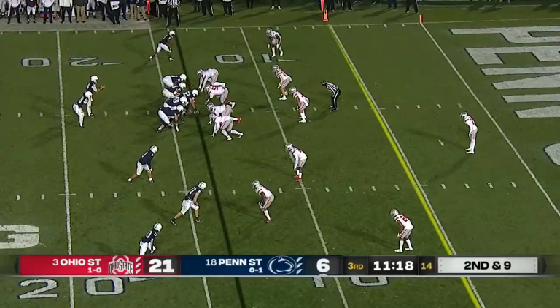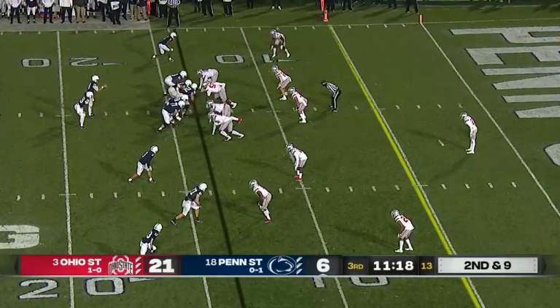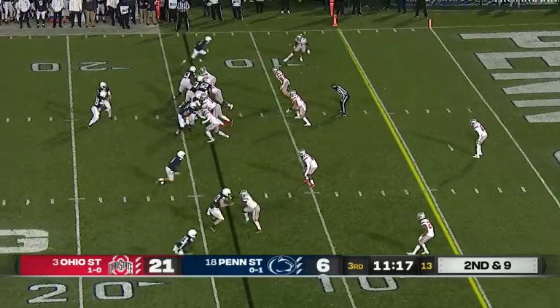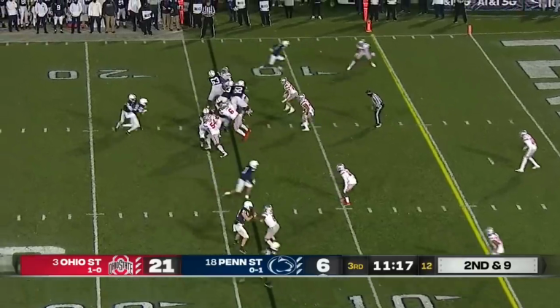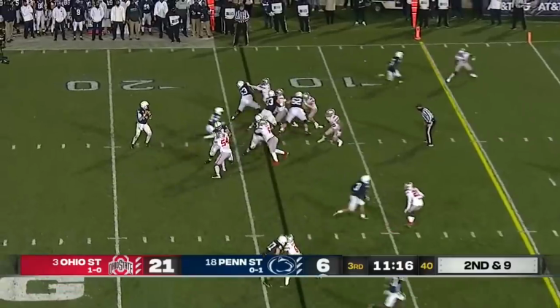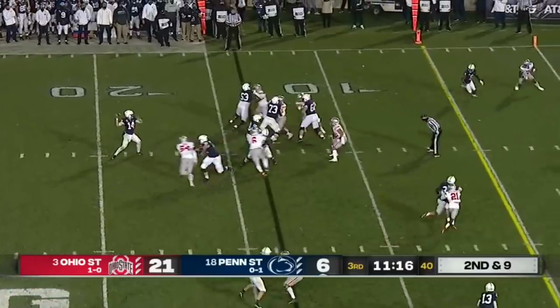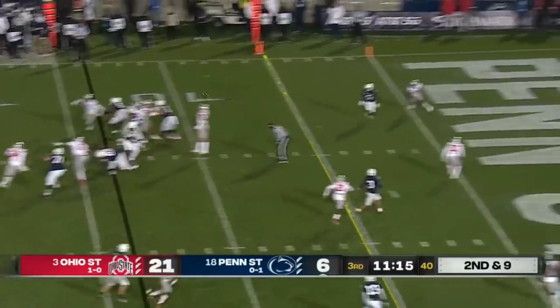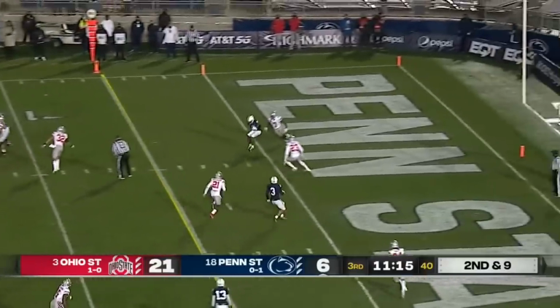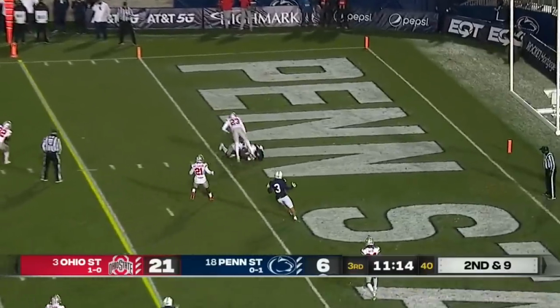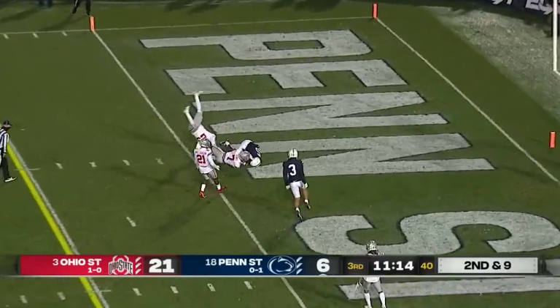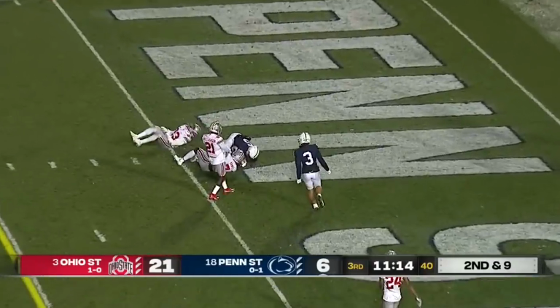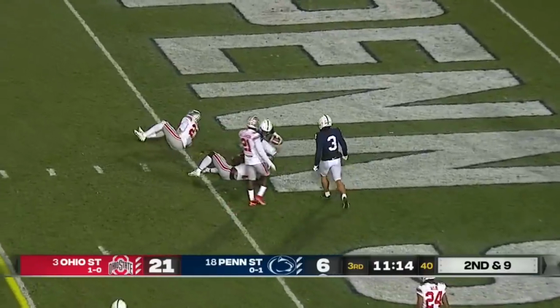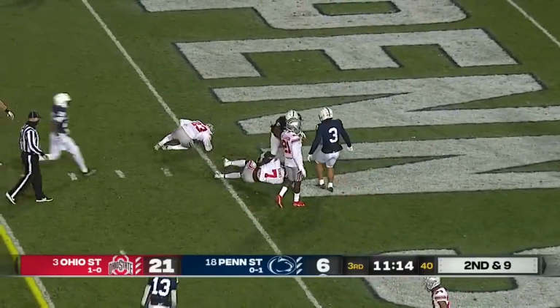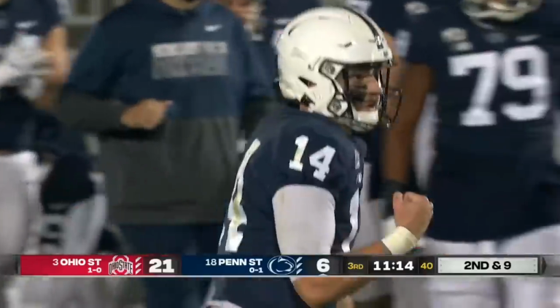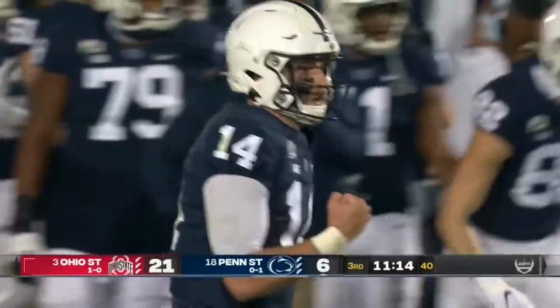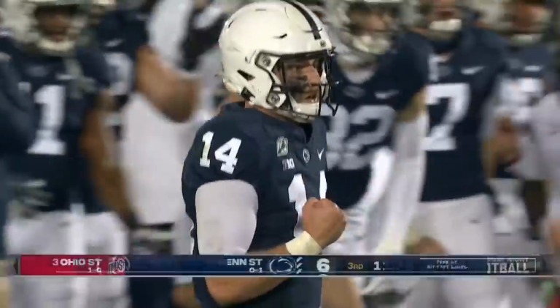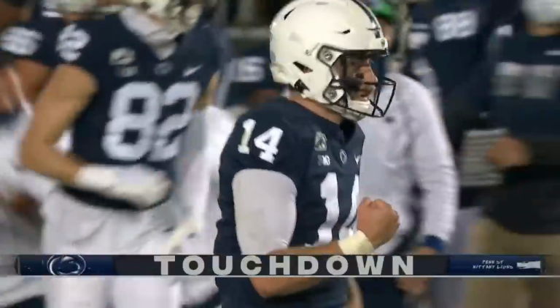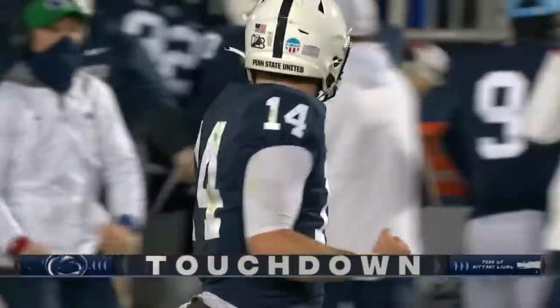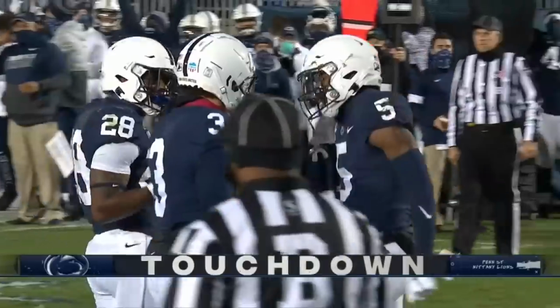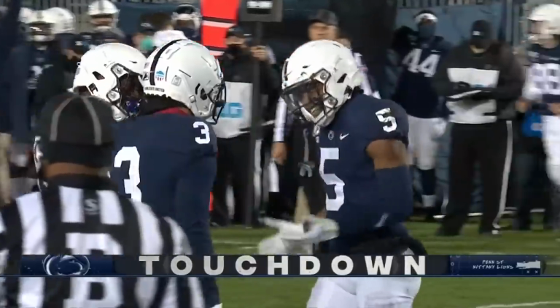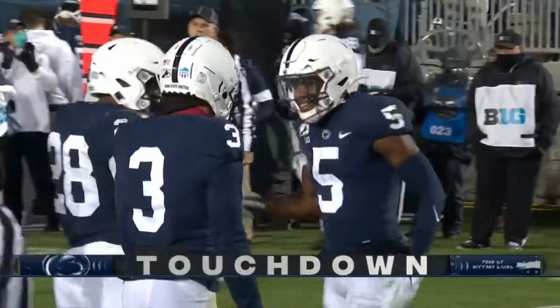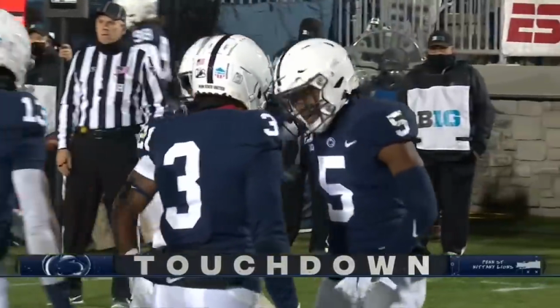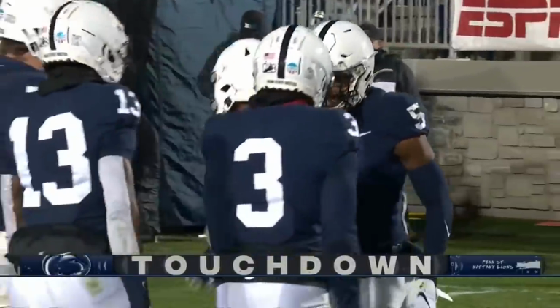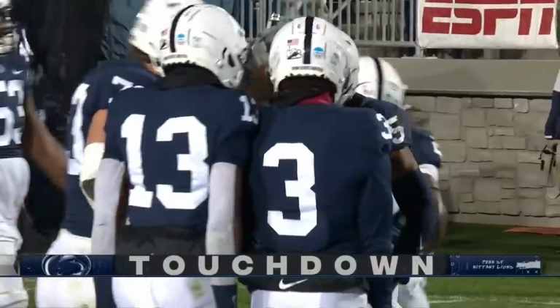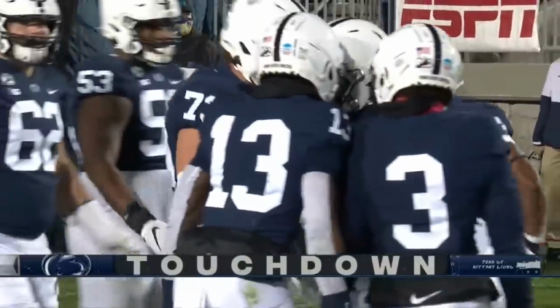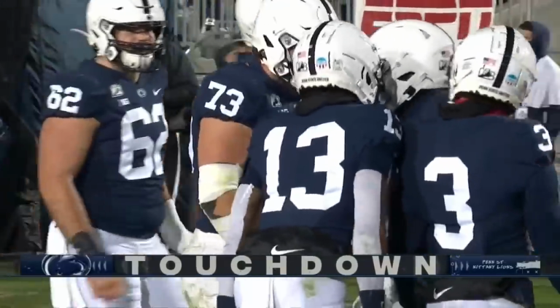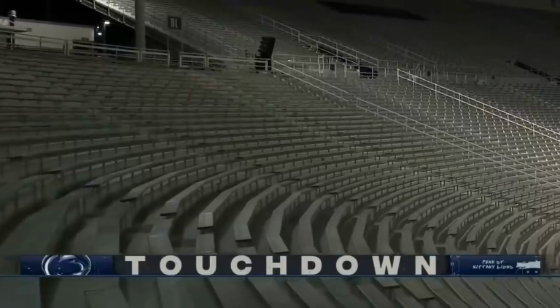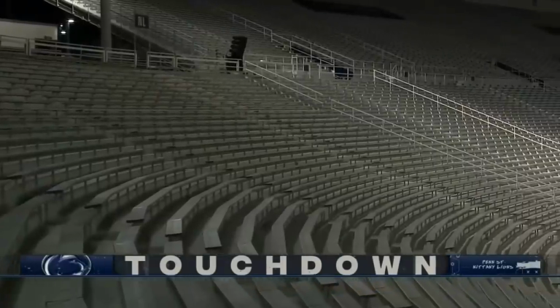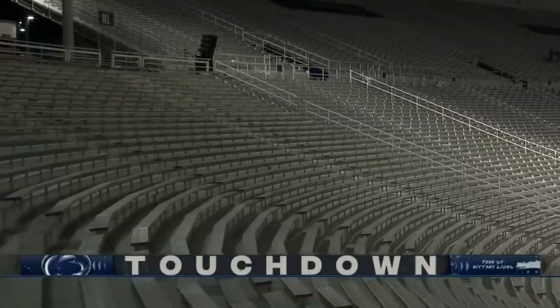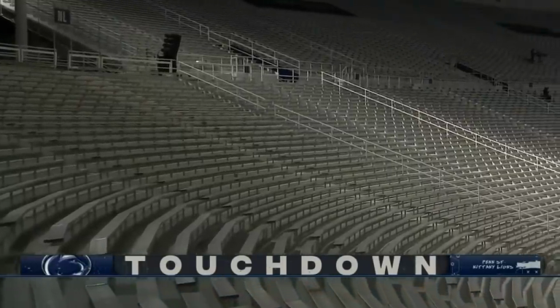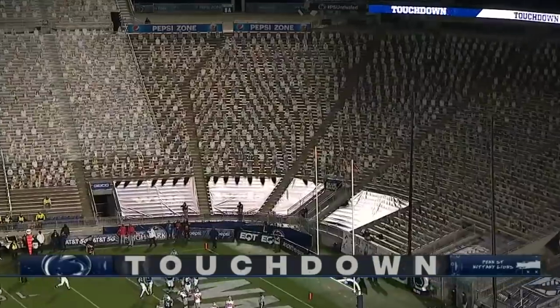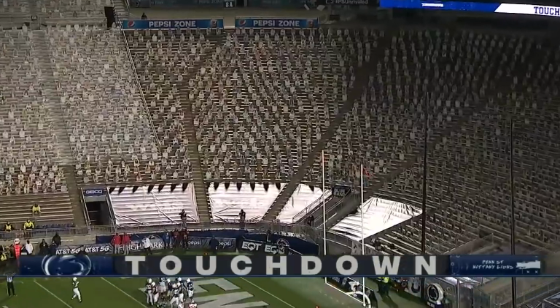Ford is the back on second and nine. They fake it to him over the middle. Clifford fires! Touchdown! Jahan Dotson! And Penn State, right out of the gate in the third quarter, finds the end zone for the first time and cuts into the lead.